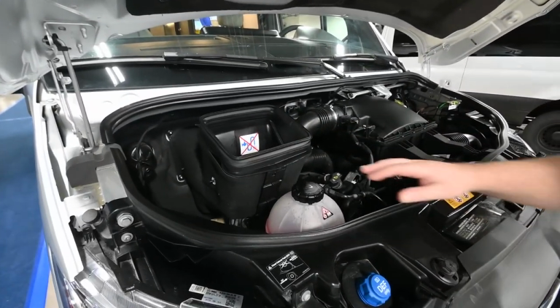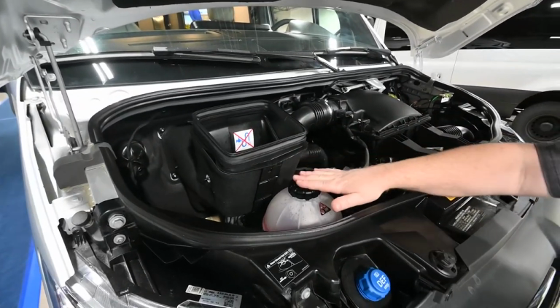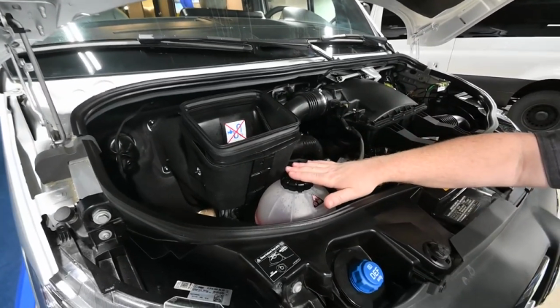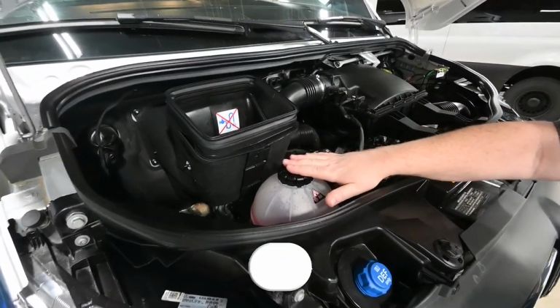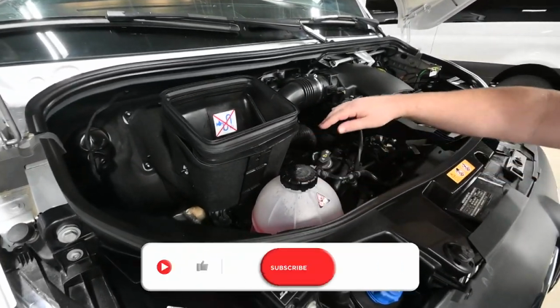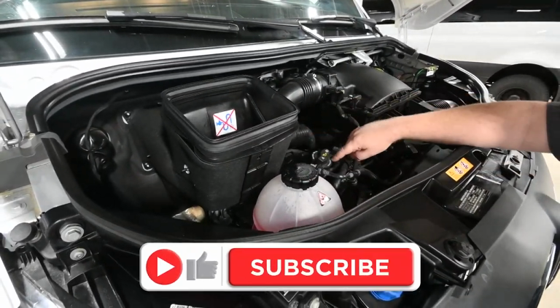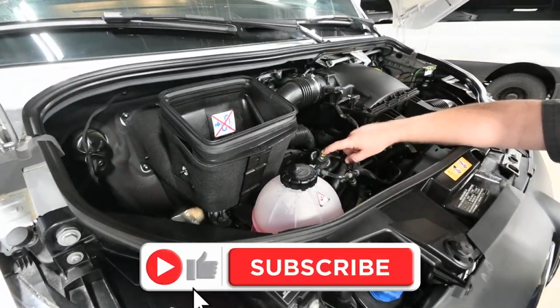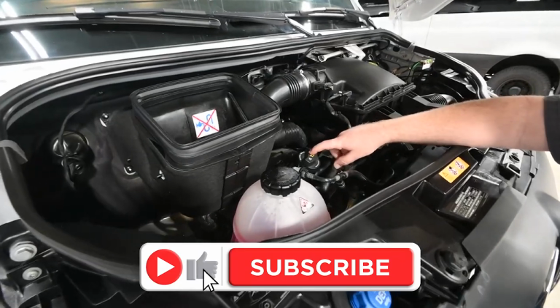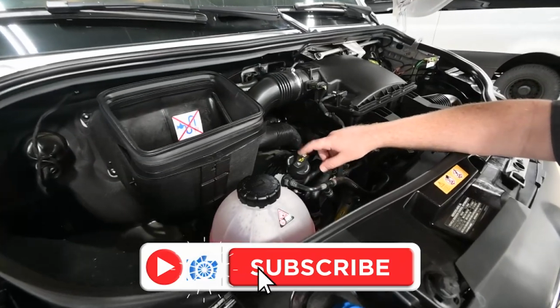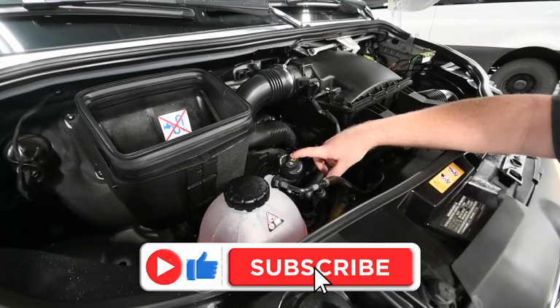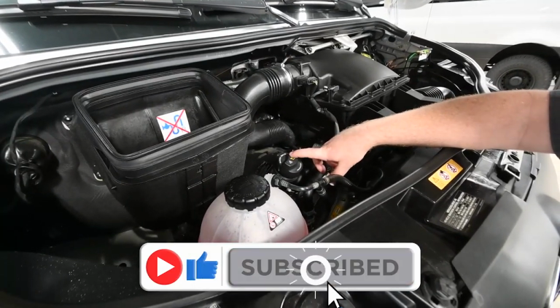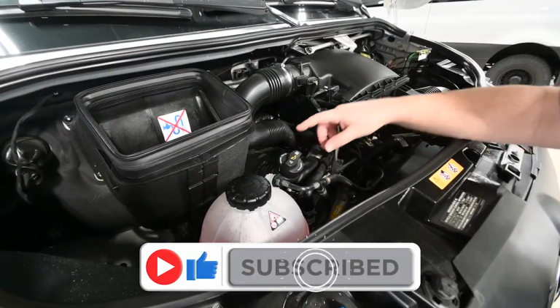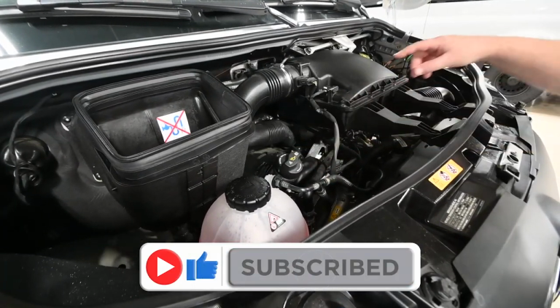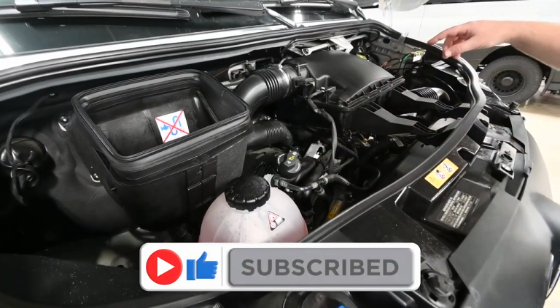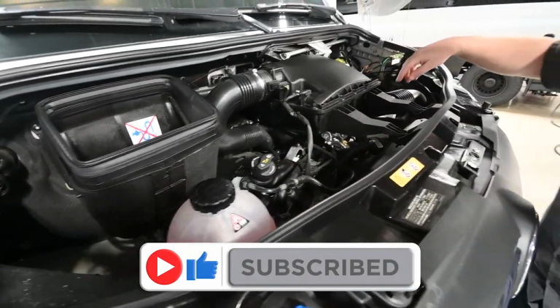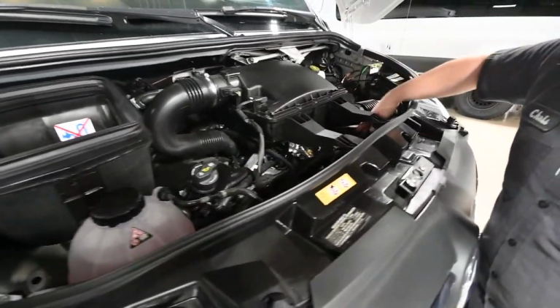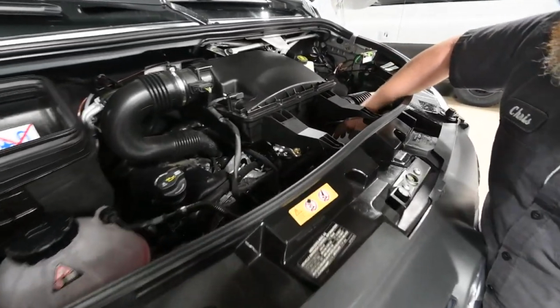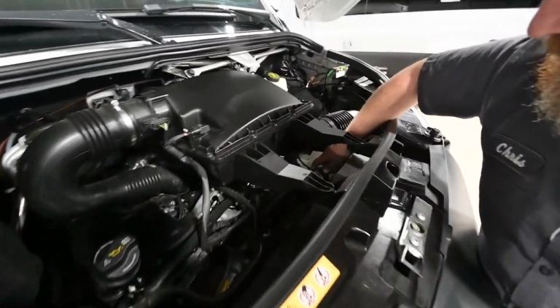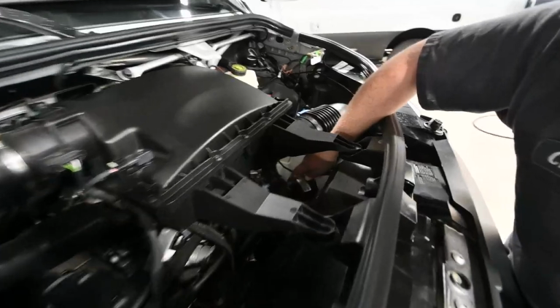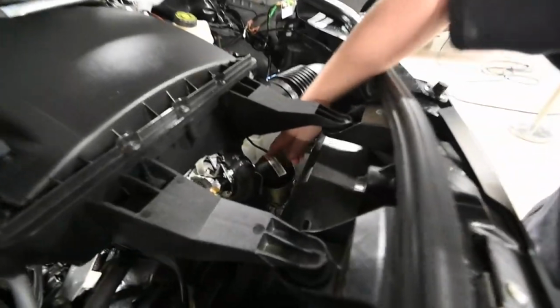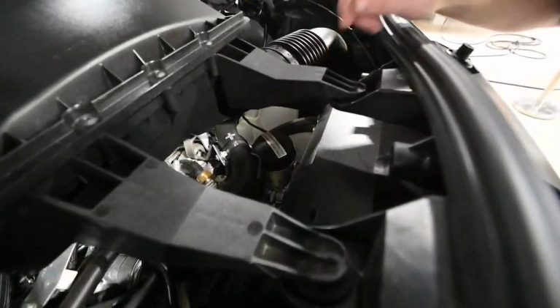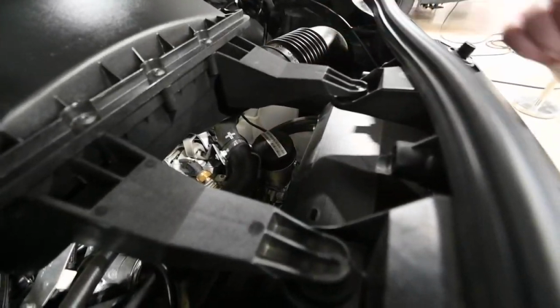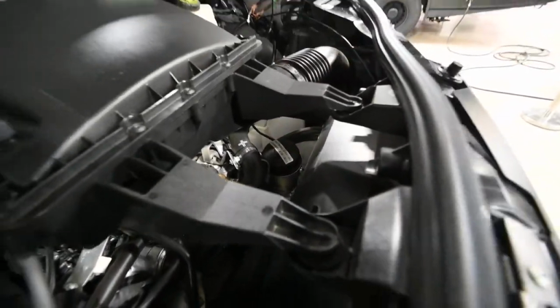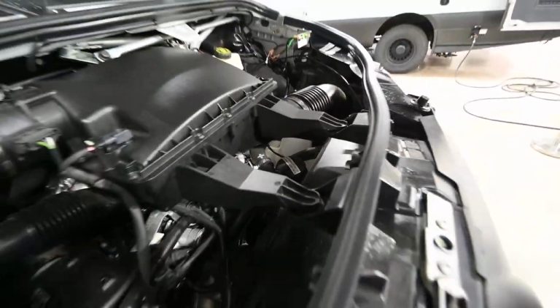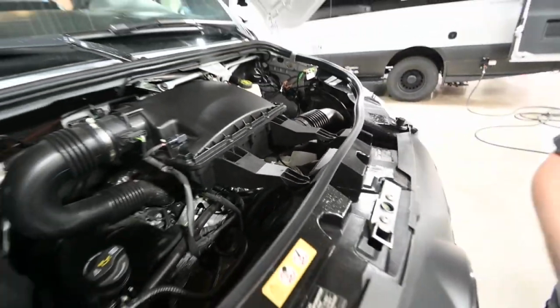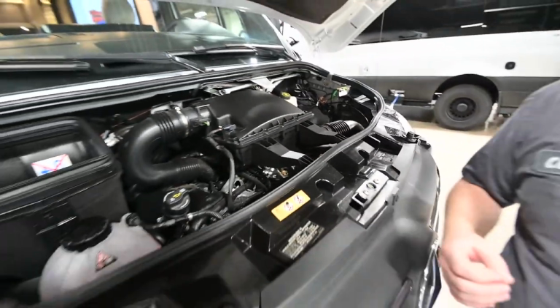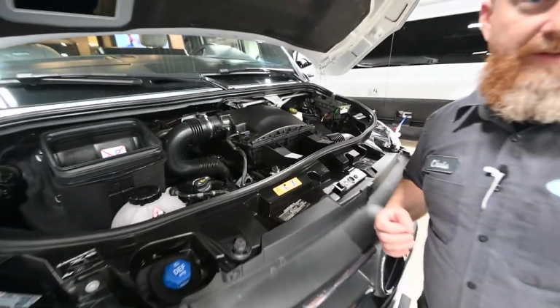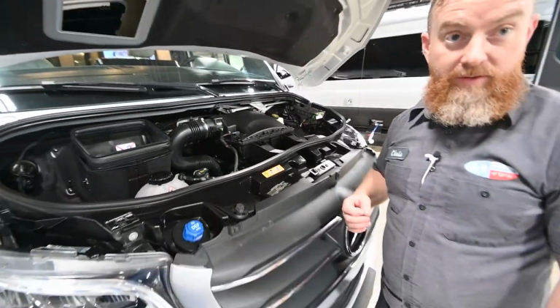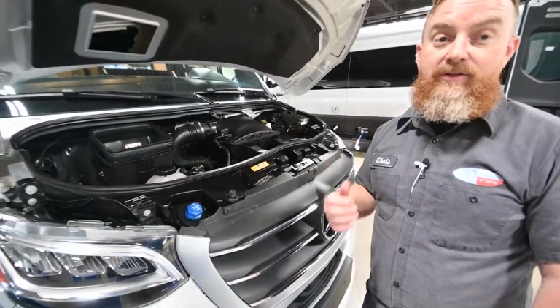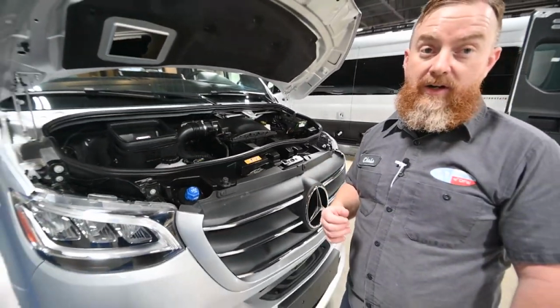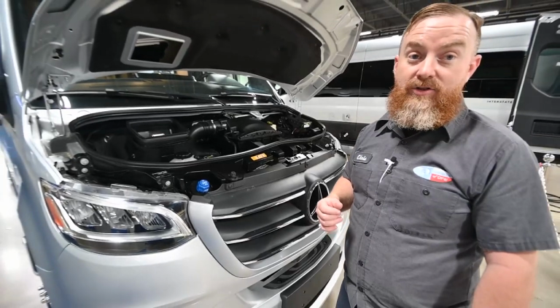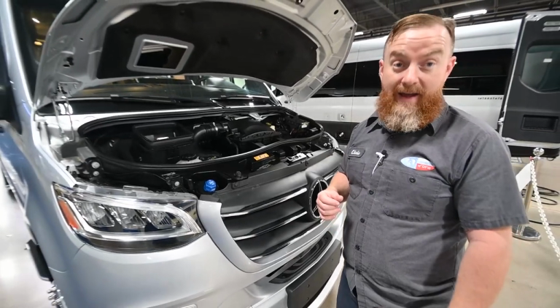We've got the engine coolant here, and this is where you would add oil to the engine. The oil filter is actually over here under a little cap, but being a Mercedes, there's no dipstick to check that underneath the hood. You're going to actually check that on a gauge on the dash.